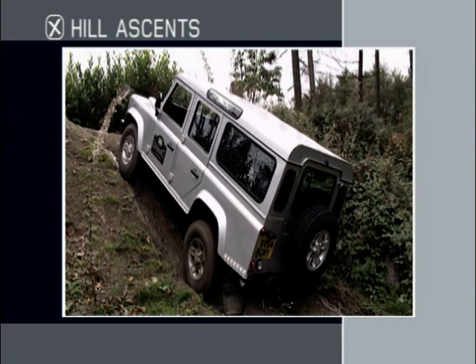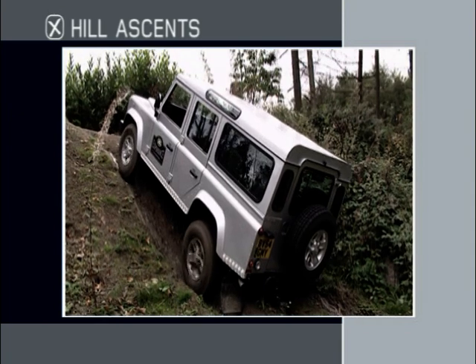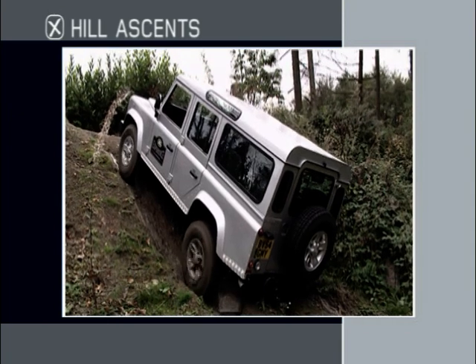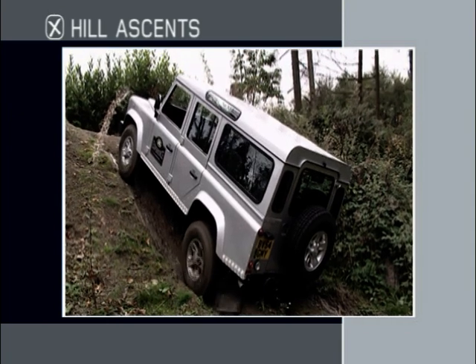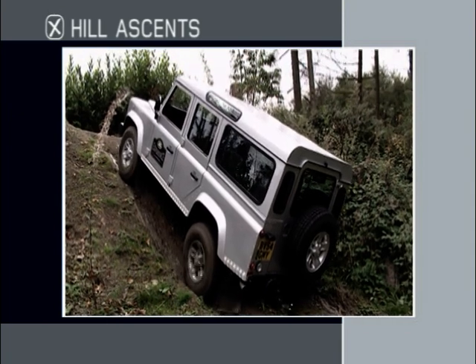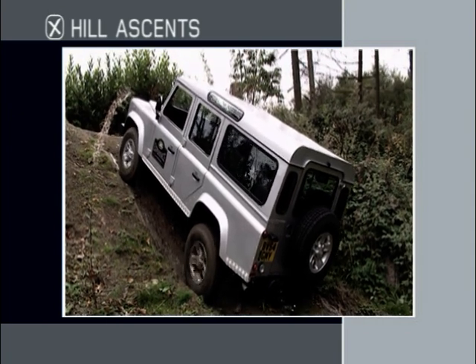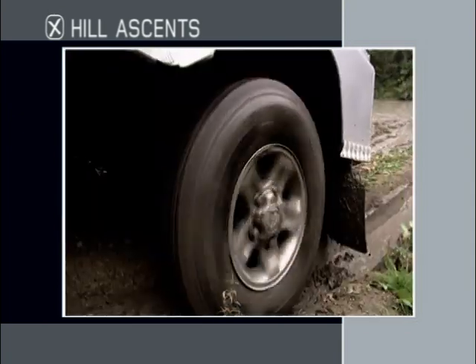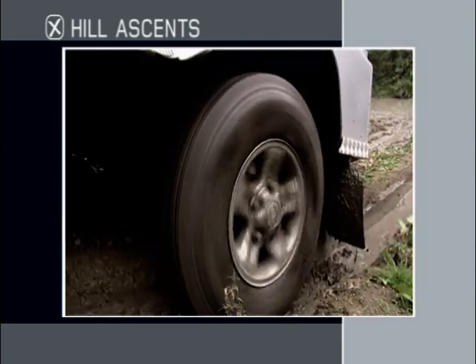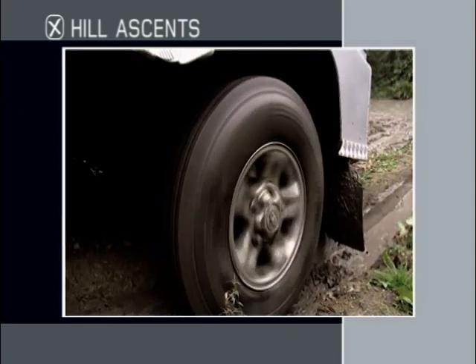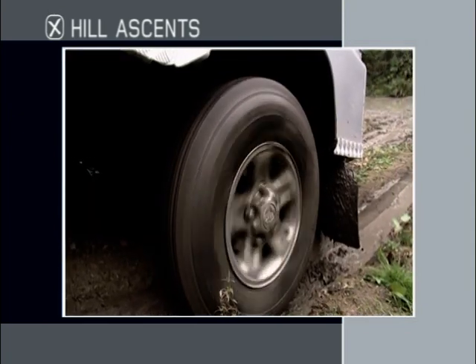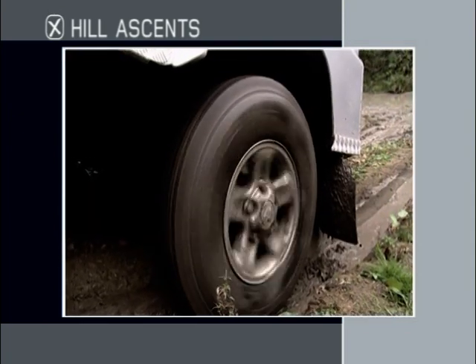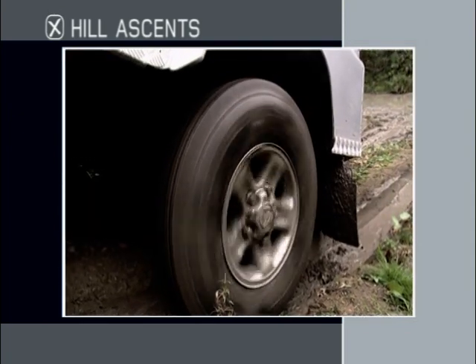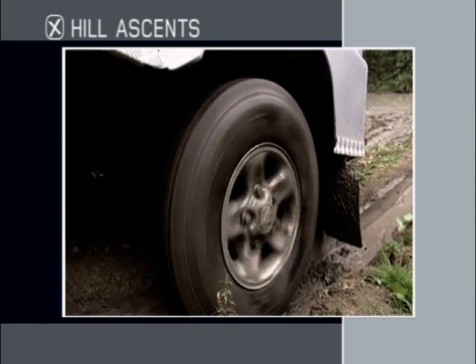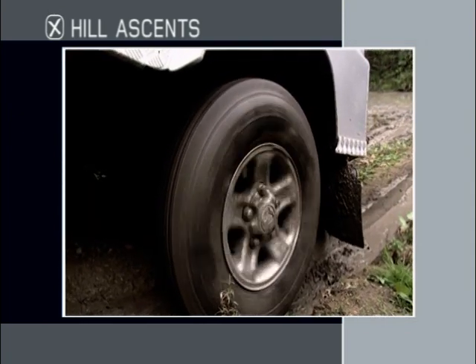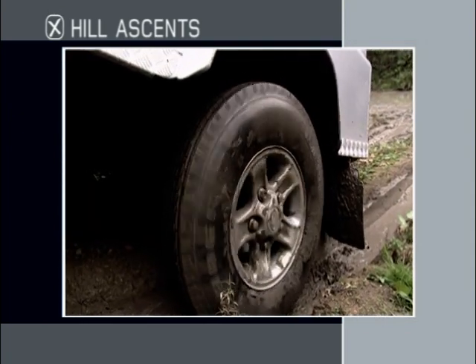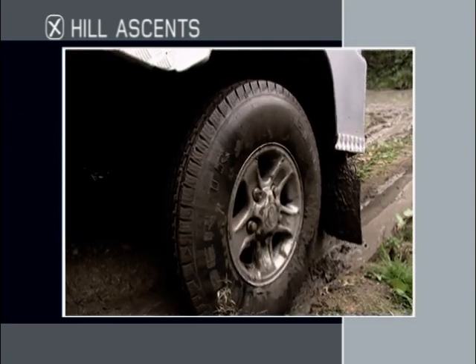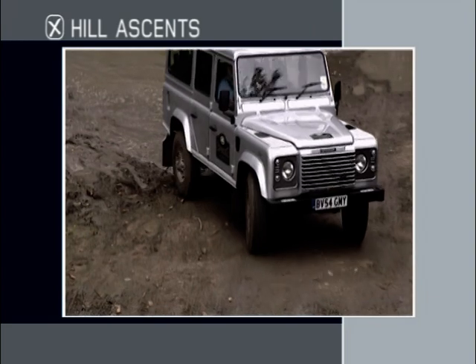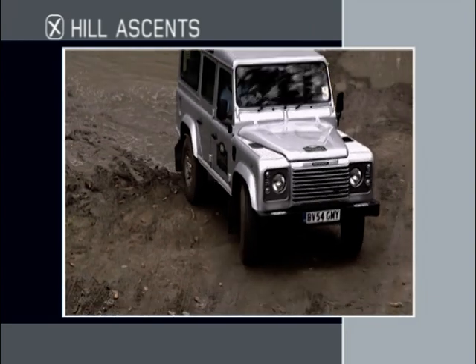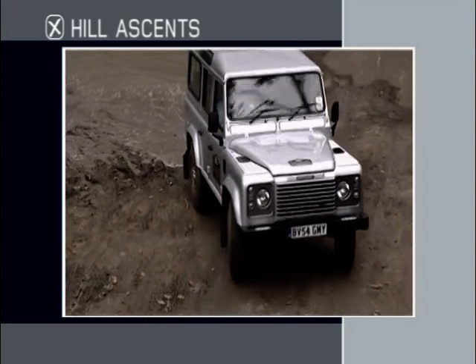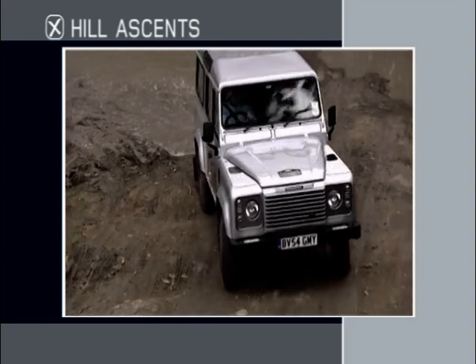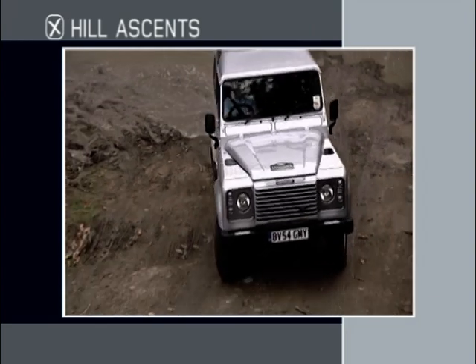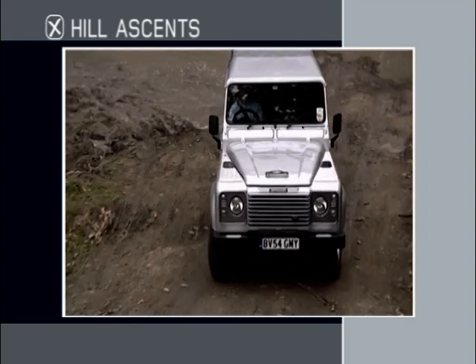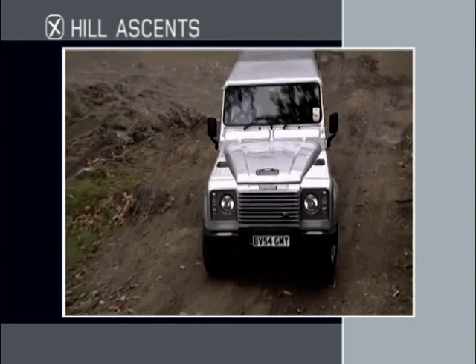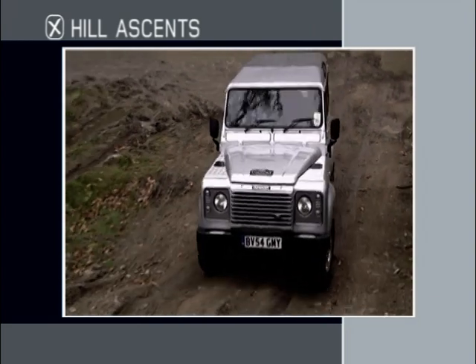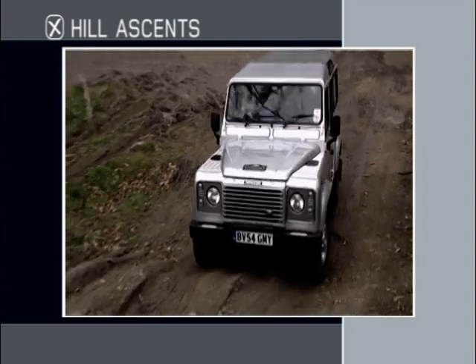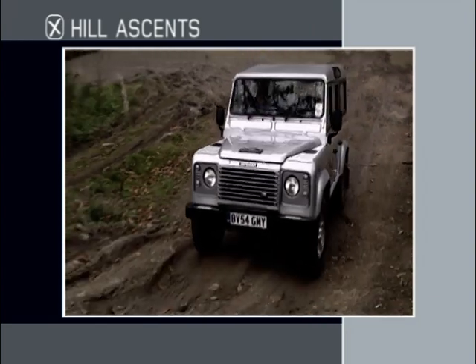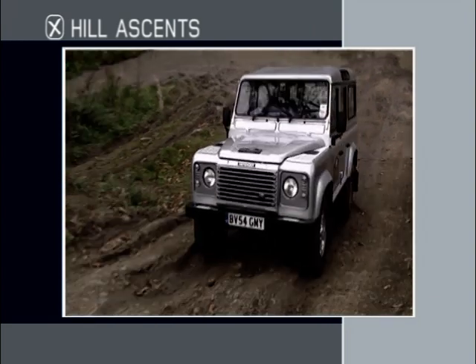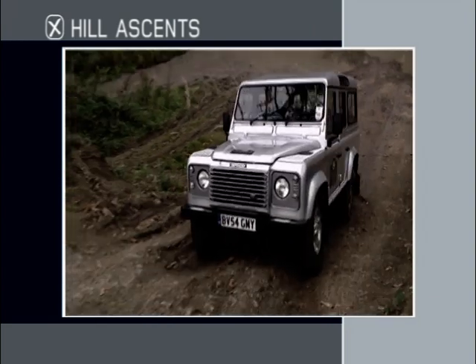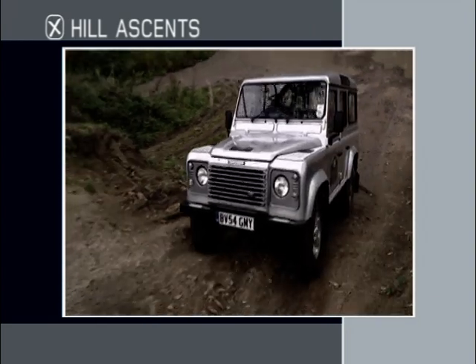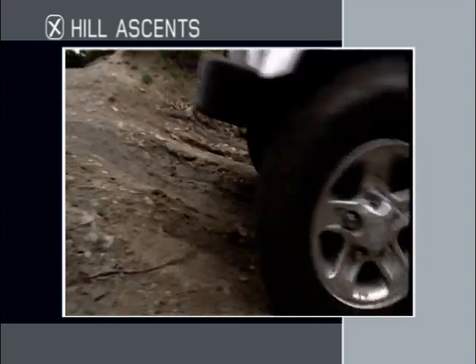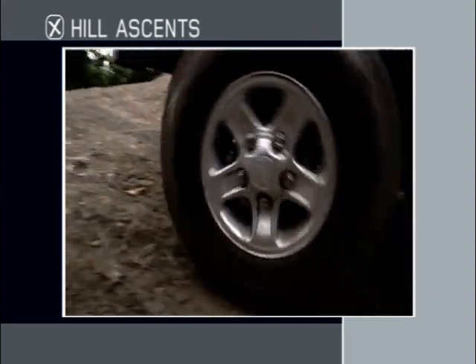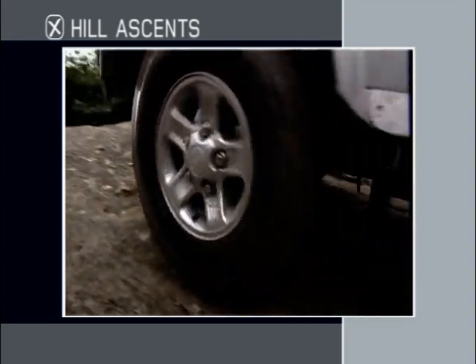Insufficient traction will provoke wheel spin, making it more difficult to complete the climb. Similarly, if you don't have enough vehicle momentum, you risk stalling the engine.